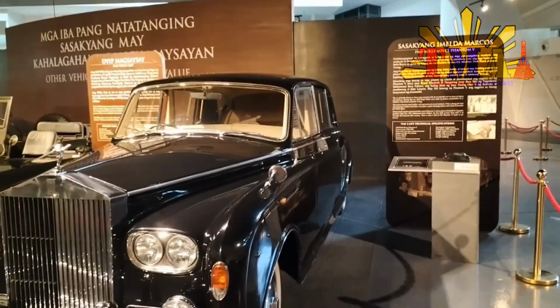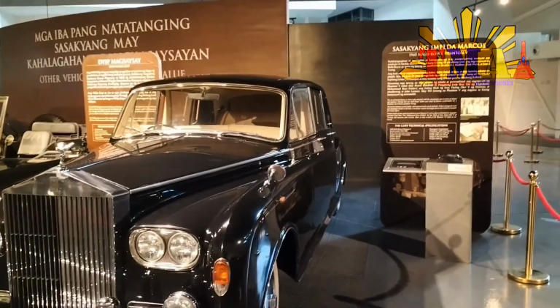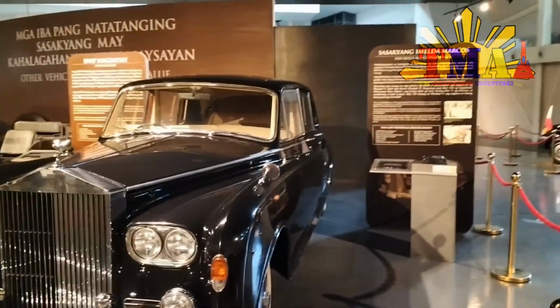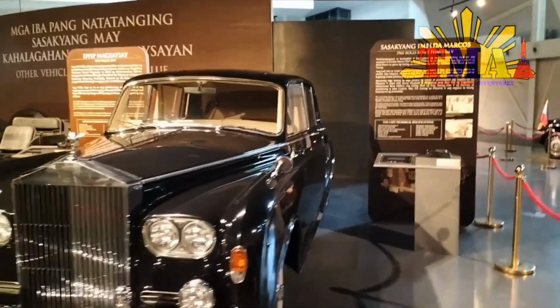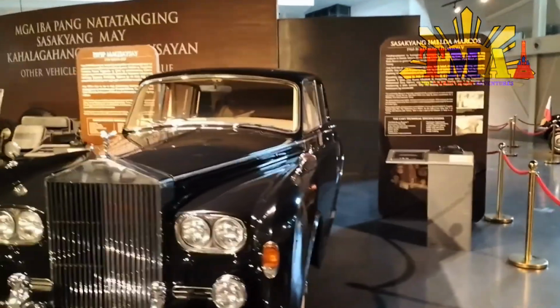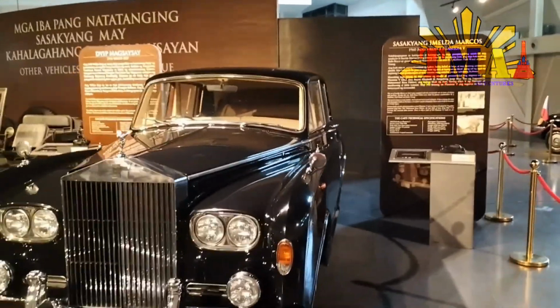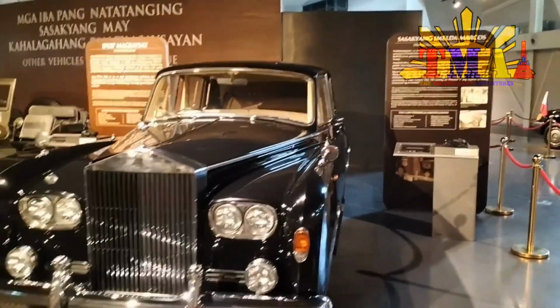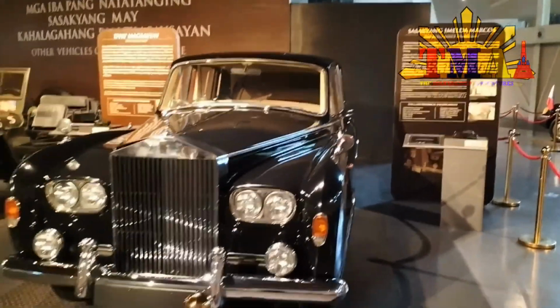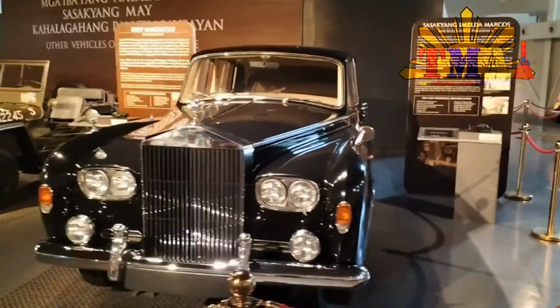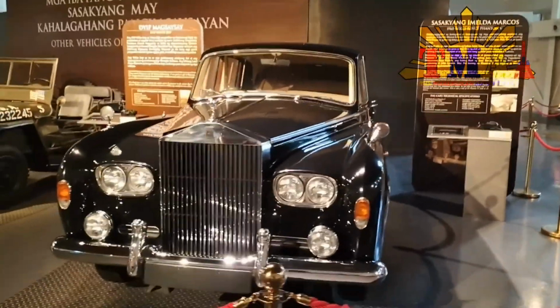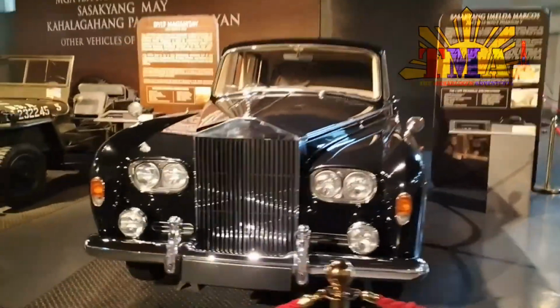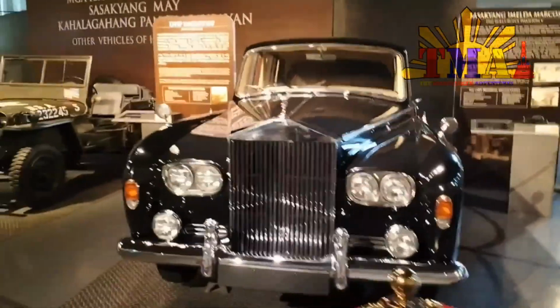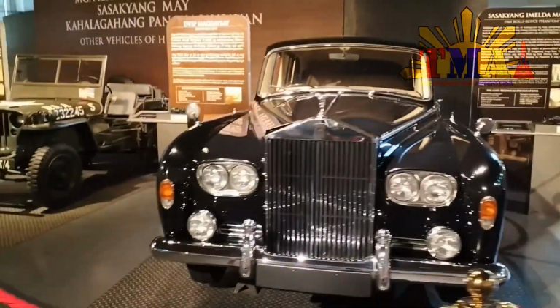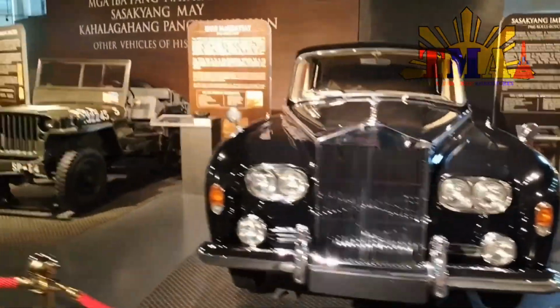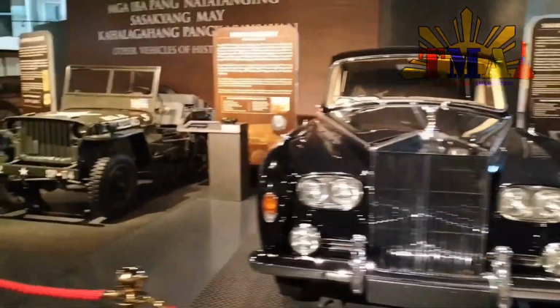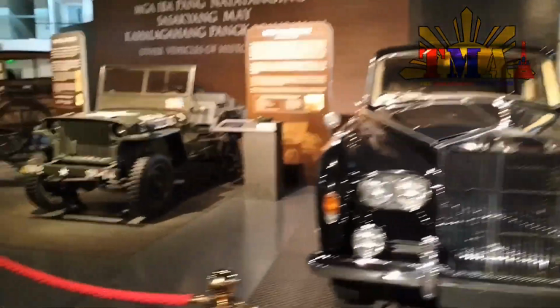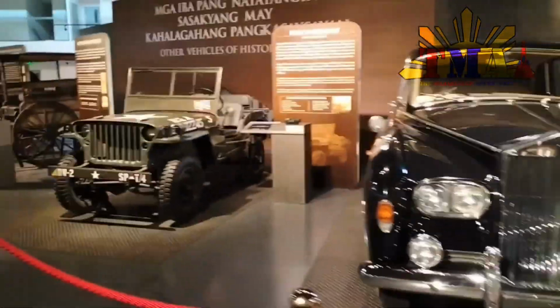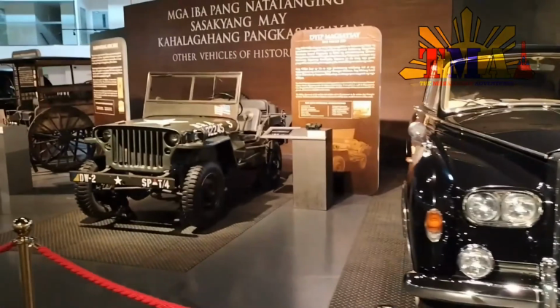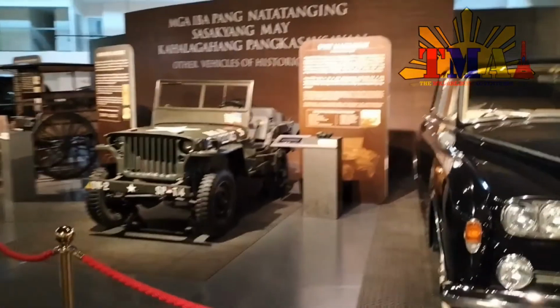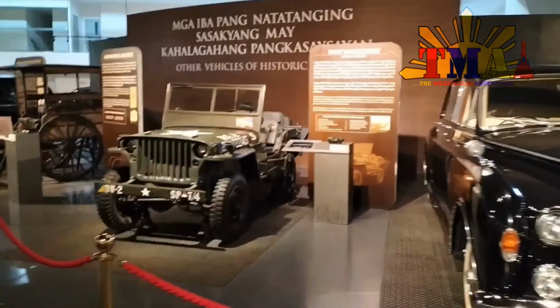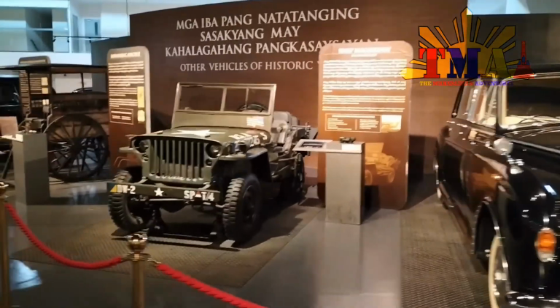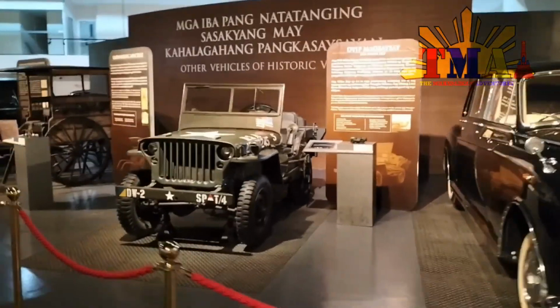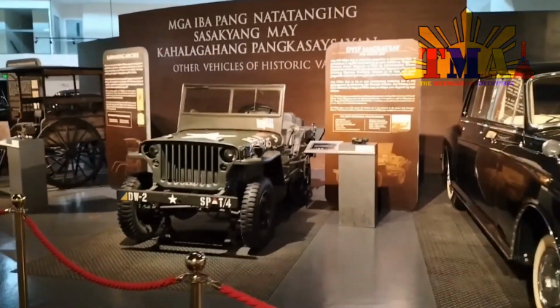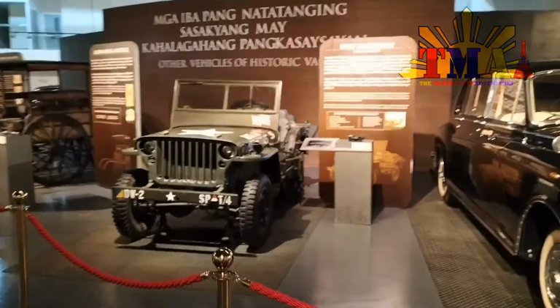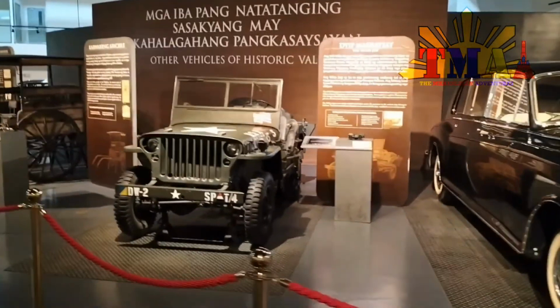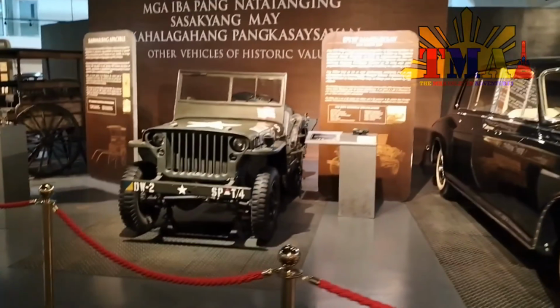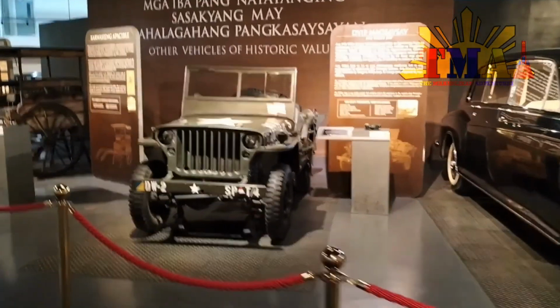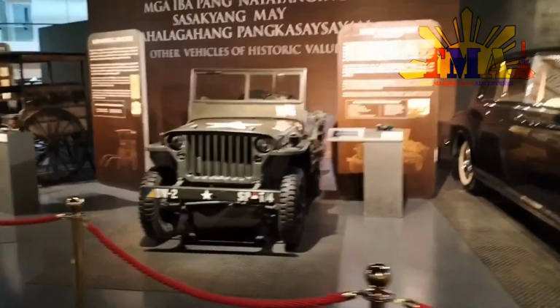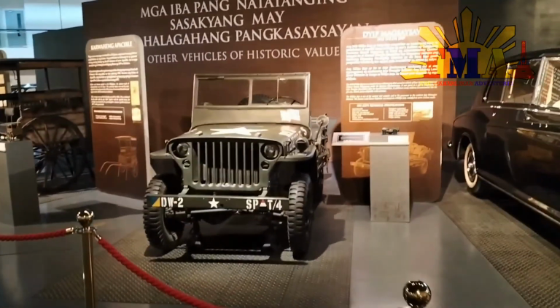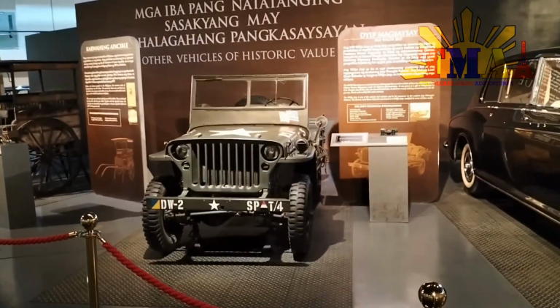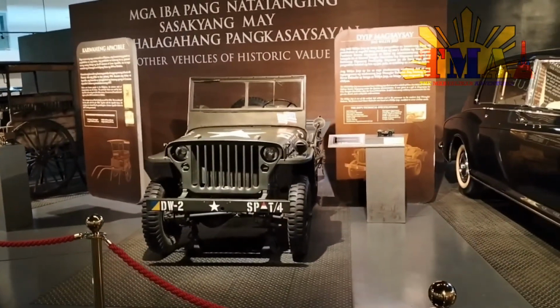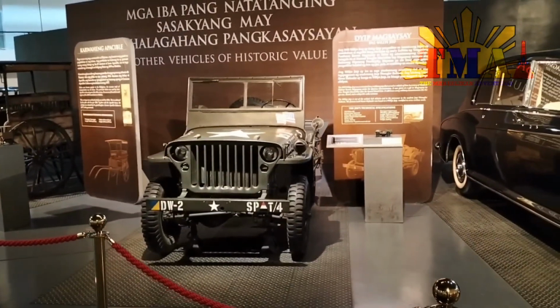Support your local tourism and visit this place, as it is within Metro Manila.